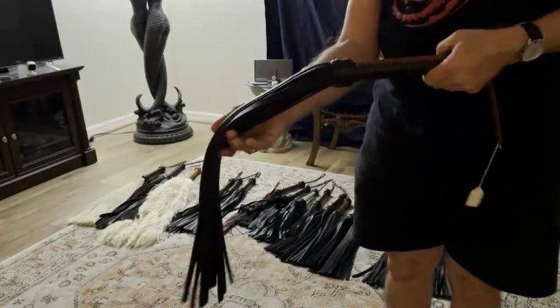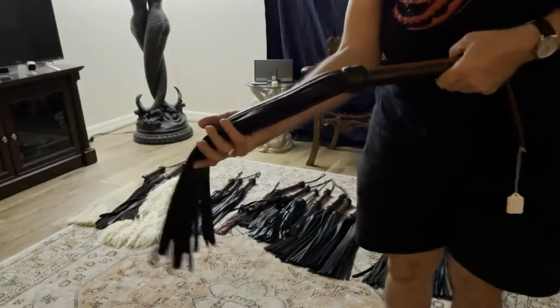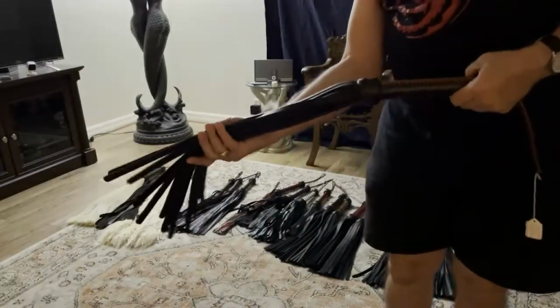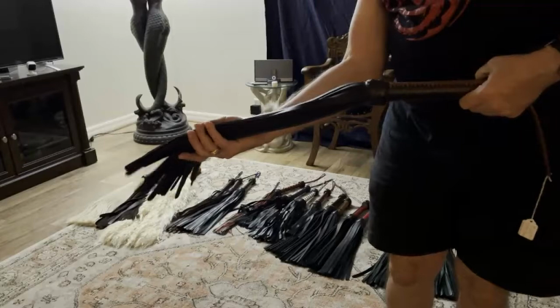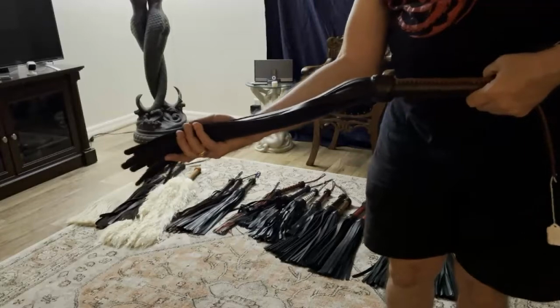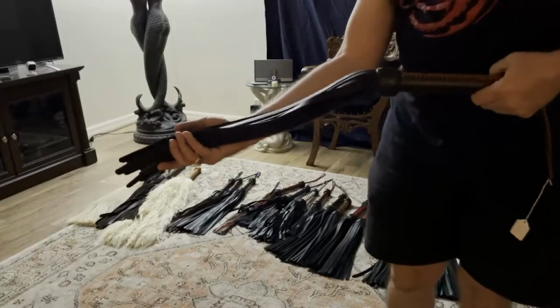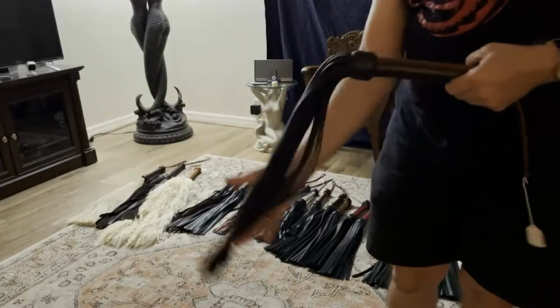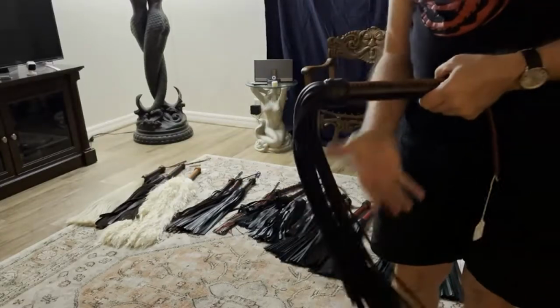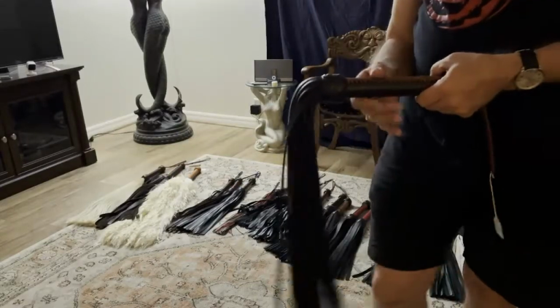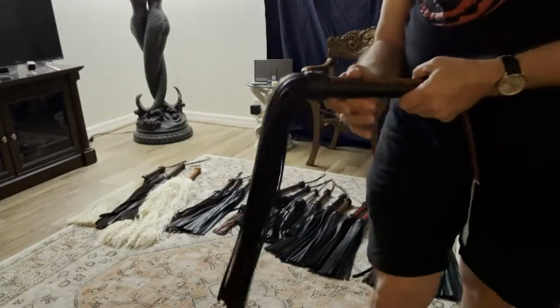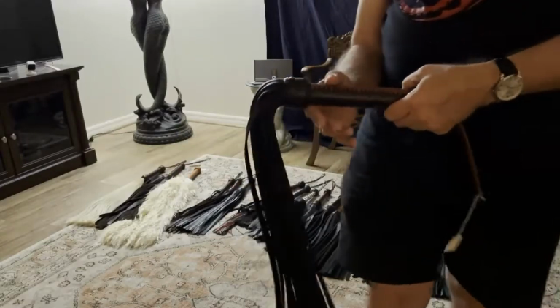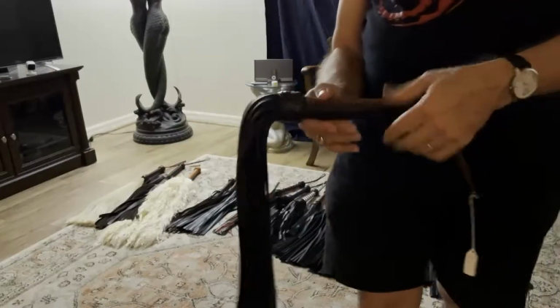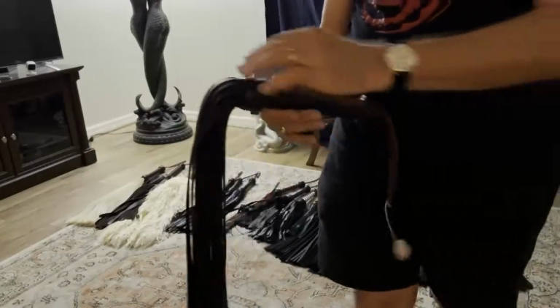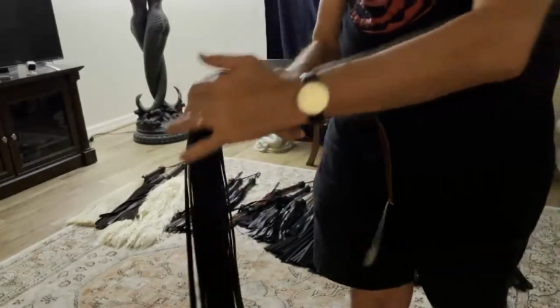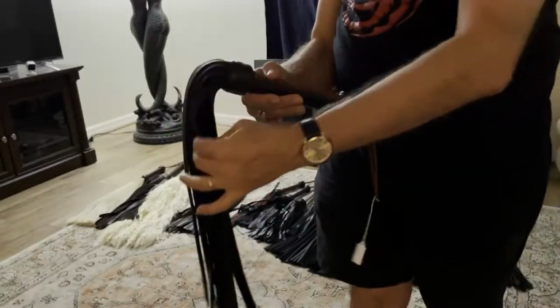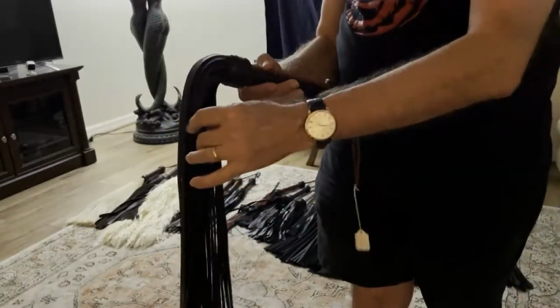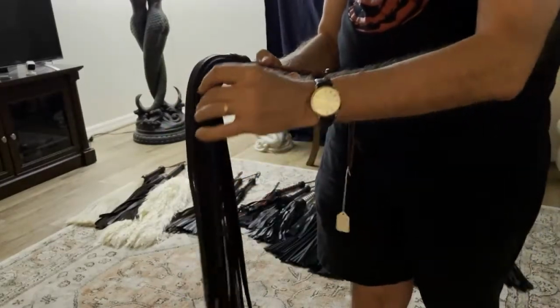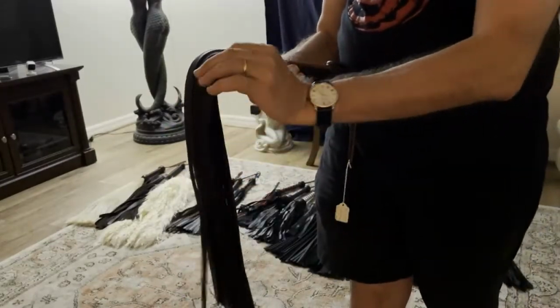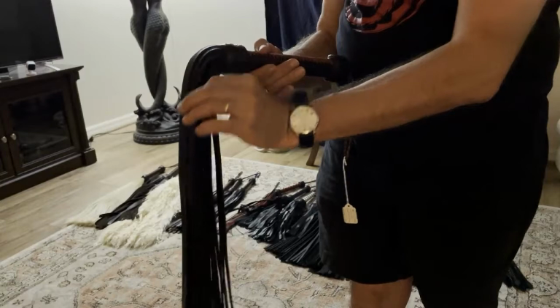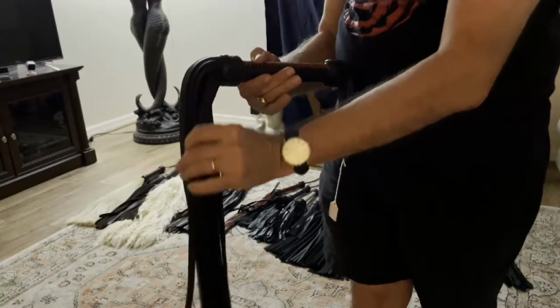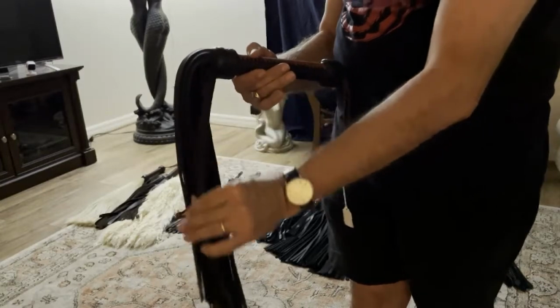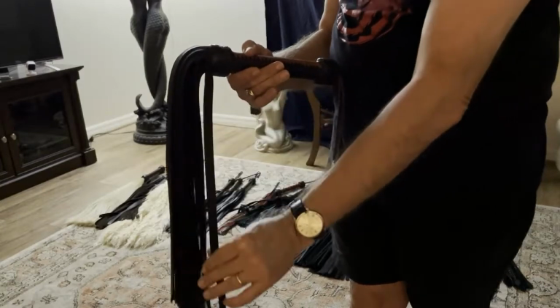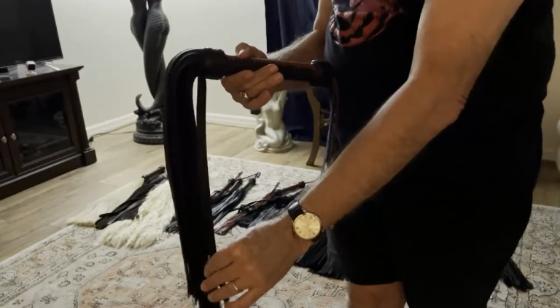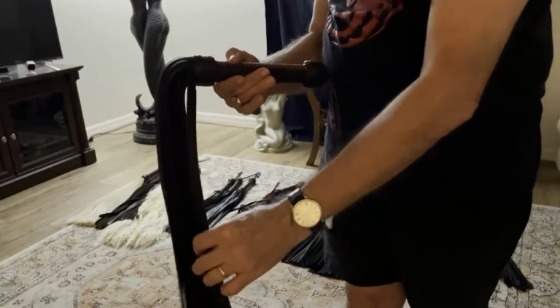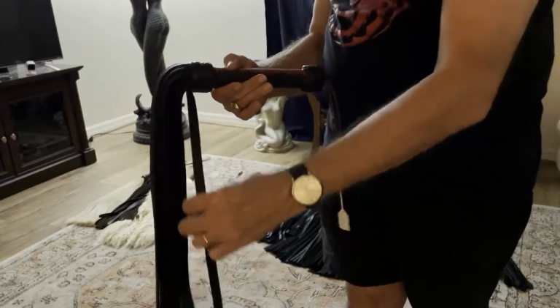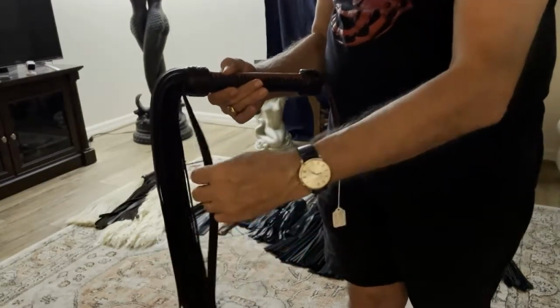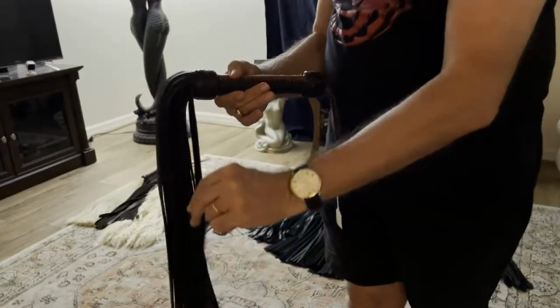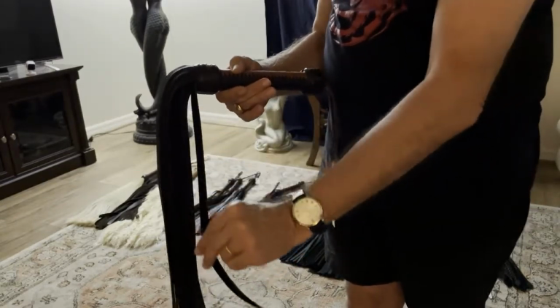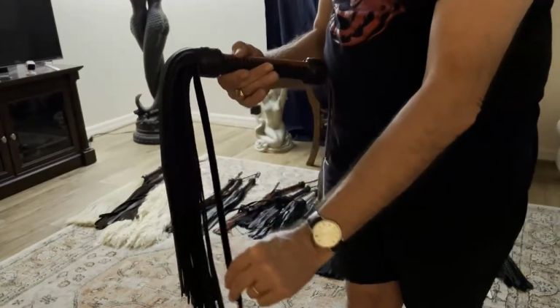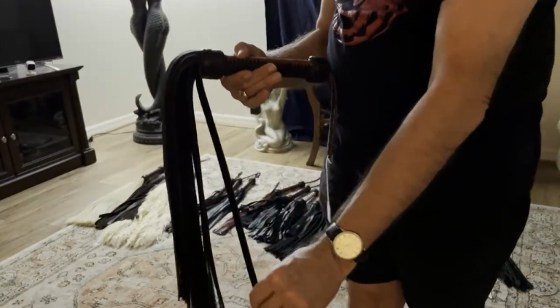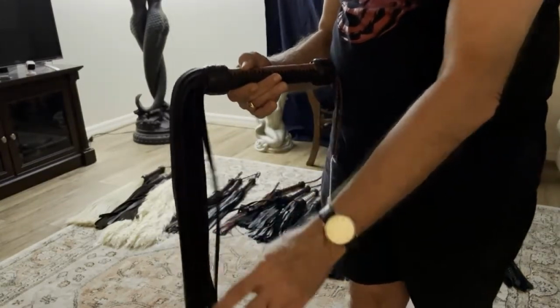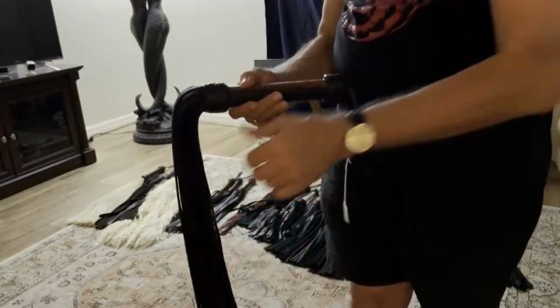The next hide we're looking at is cowhide, but it's top grain cowhide. One side of the tail is going to have a top grain and the underside is going to have suede.